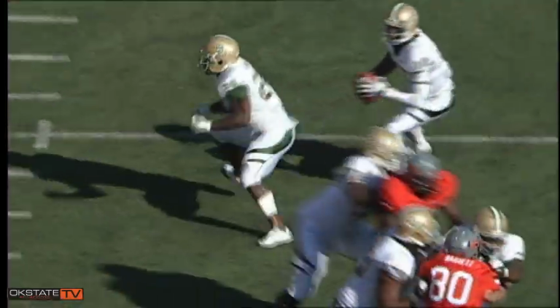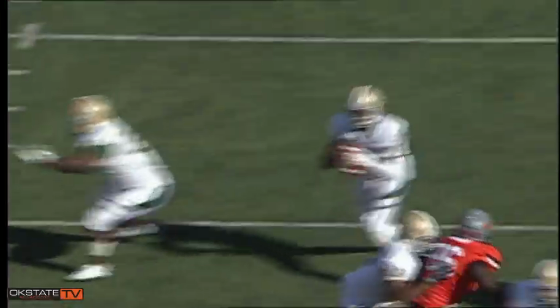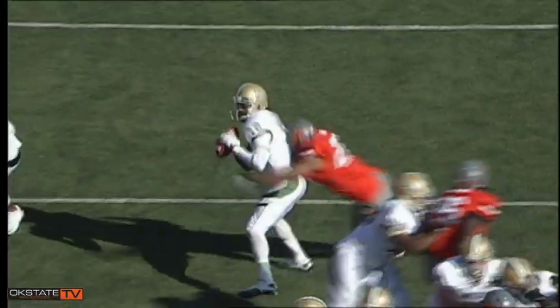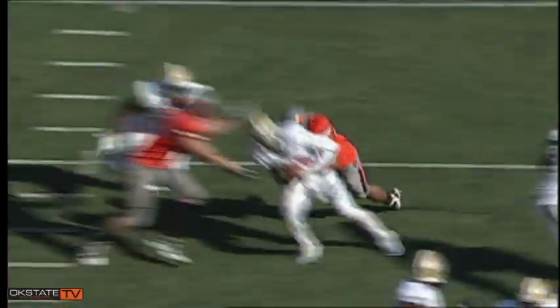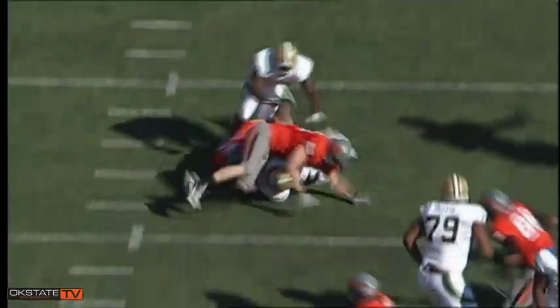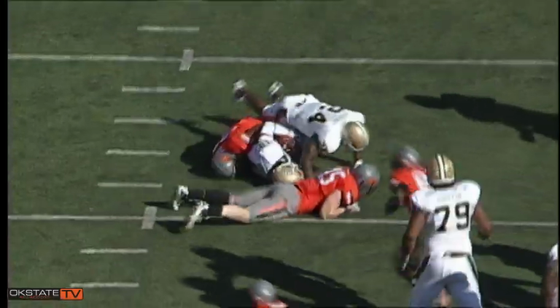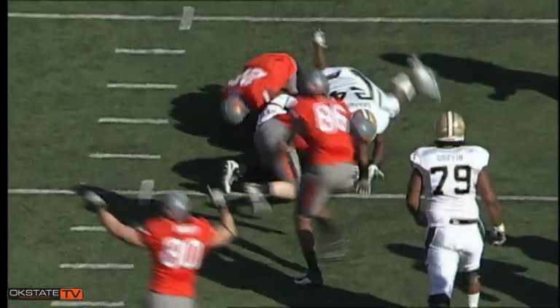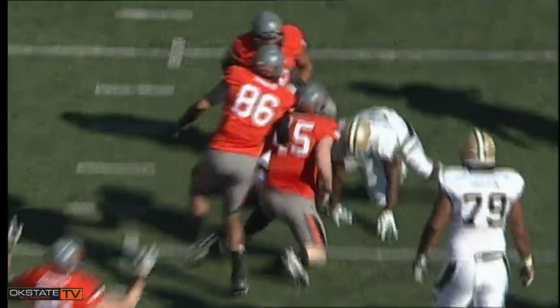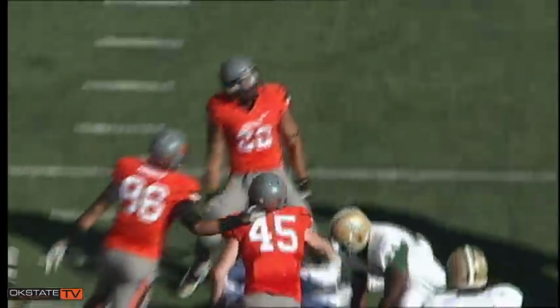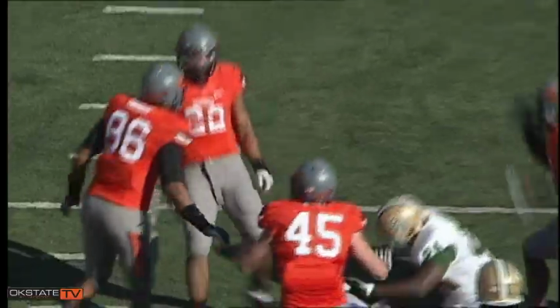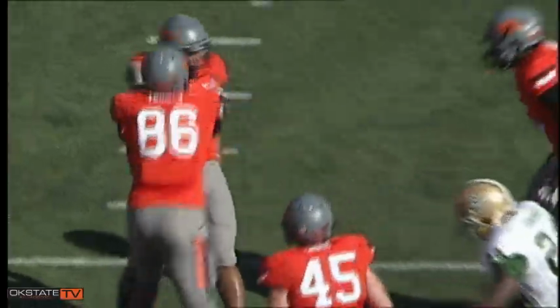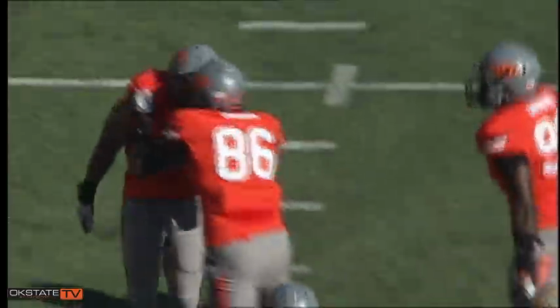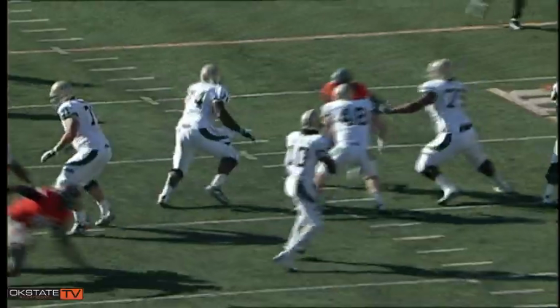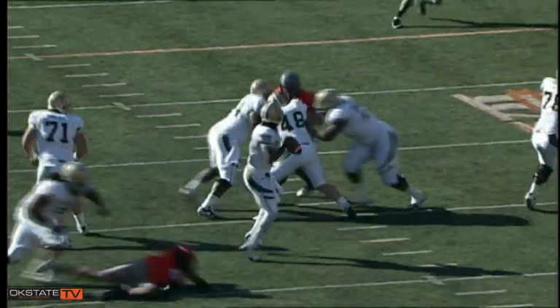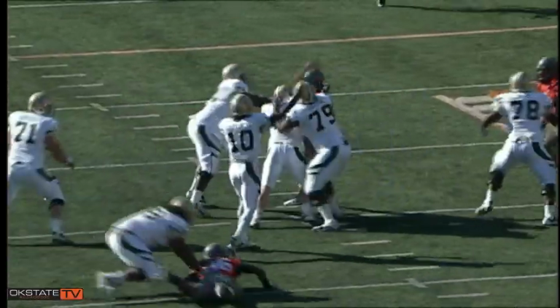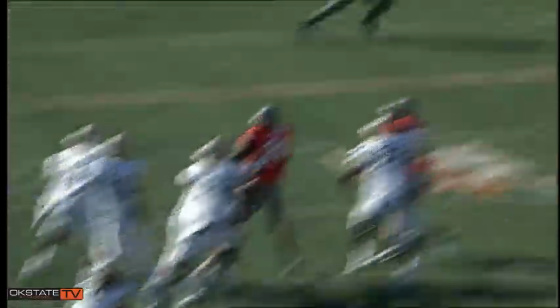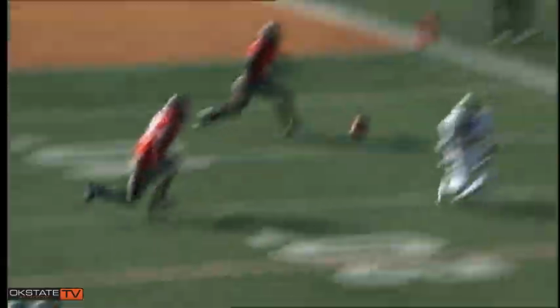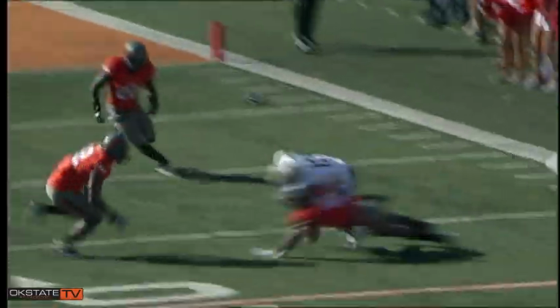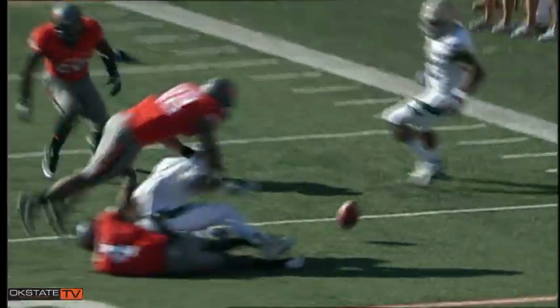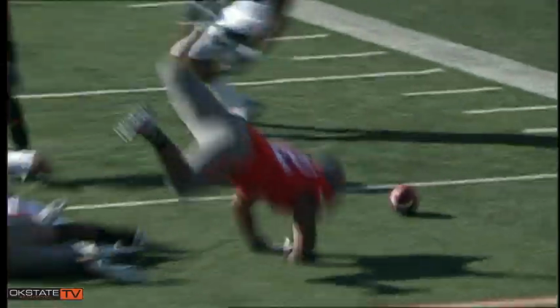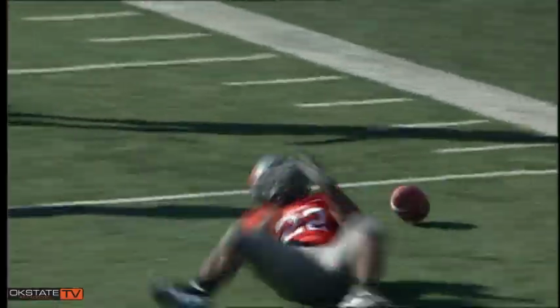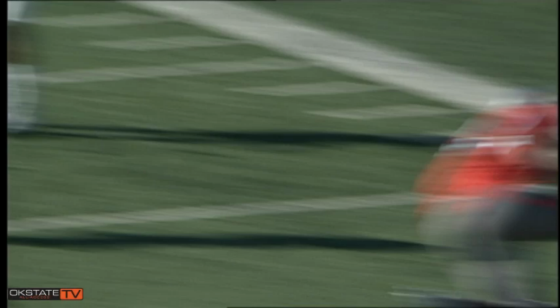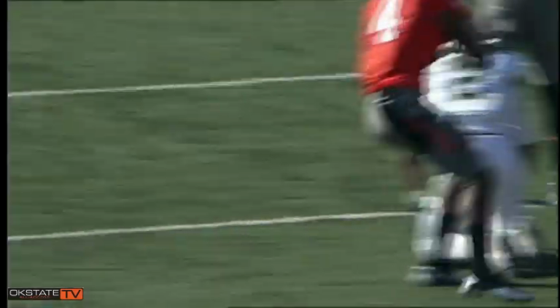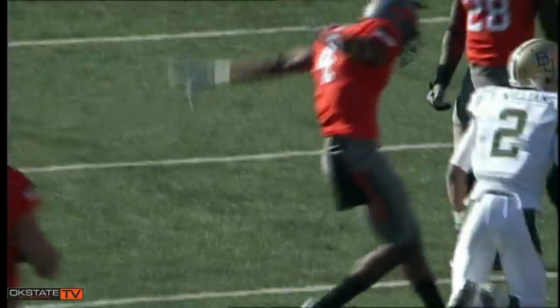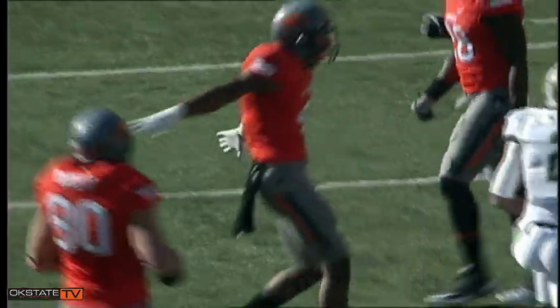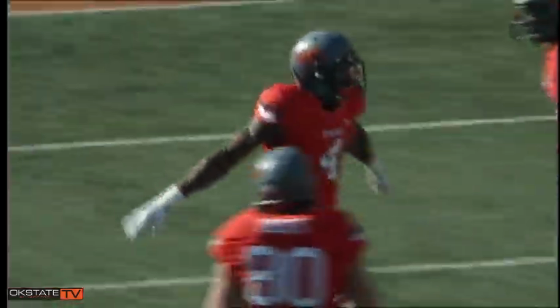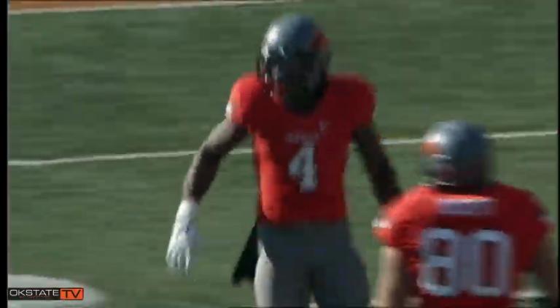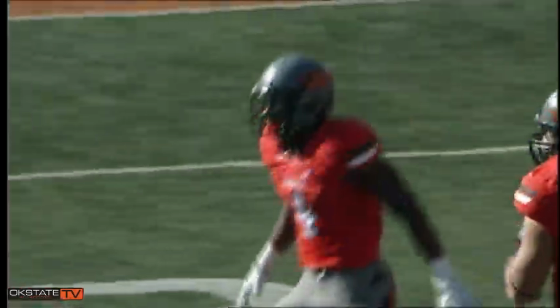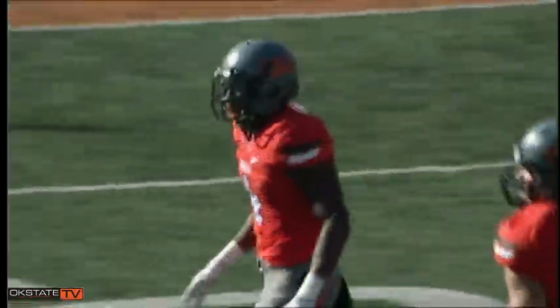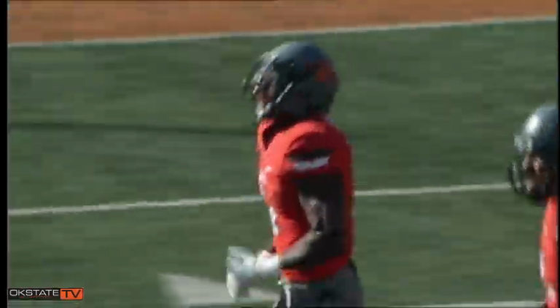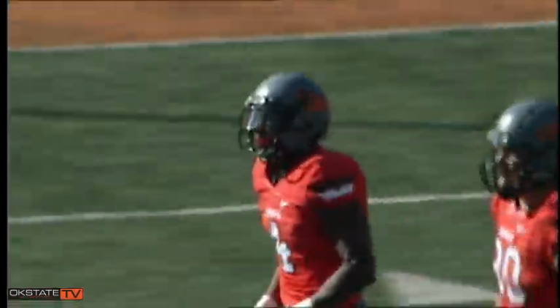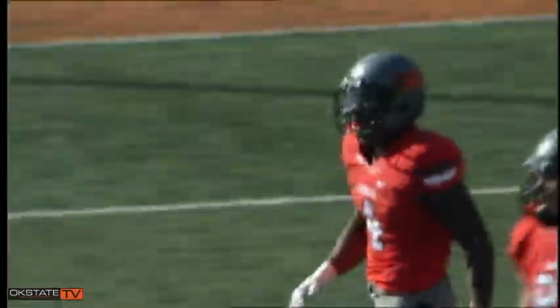Second and 14 — fakes a handoff, back to pass, hit in the backfield and sacked! Griffin gets a shotgun snap, back to pass, throws far side, and the pass is broken up — incomplete — at the Oklahoma State 17.